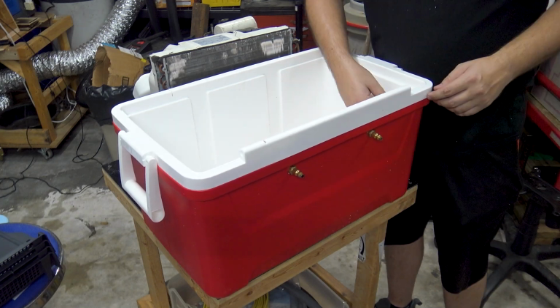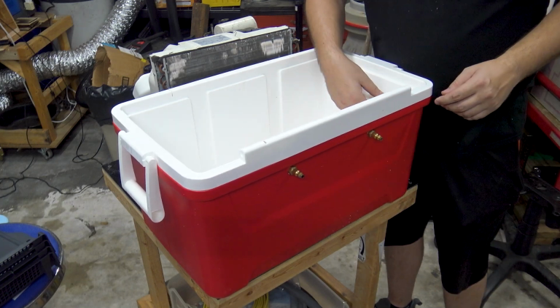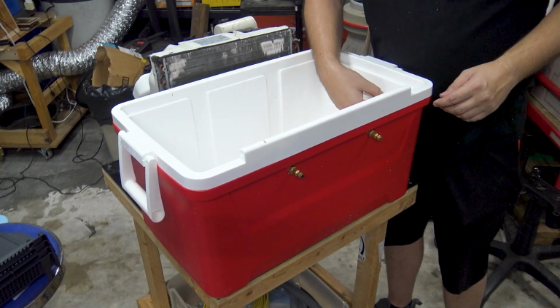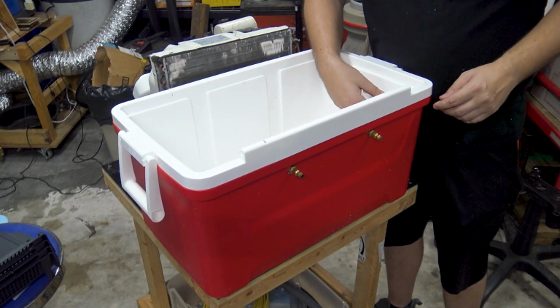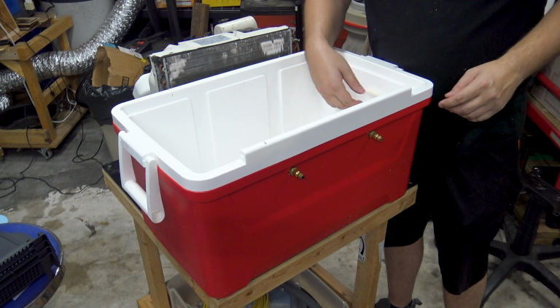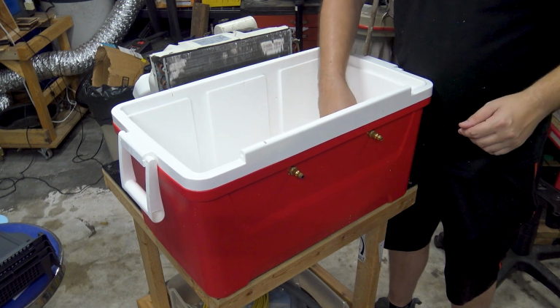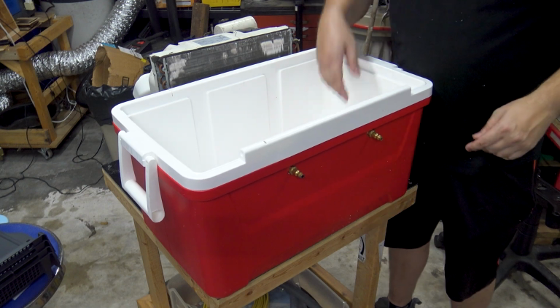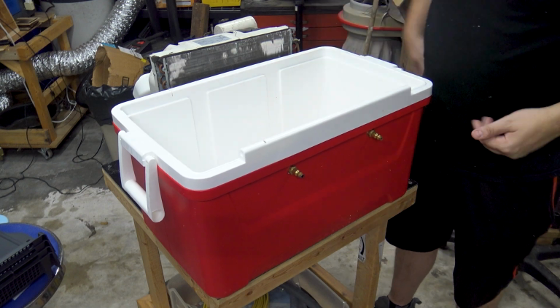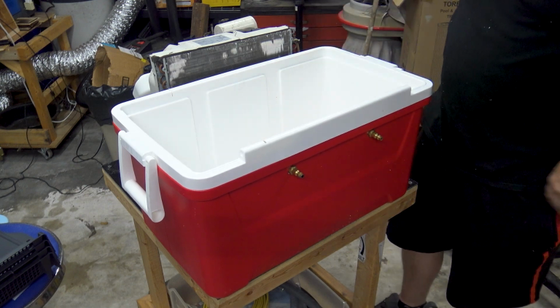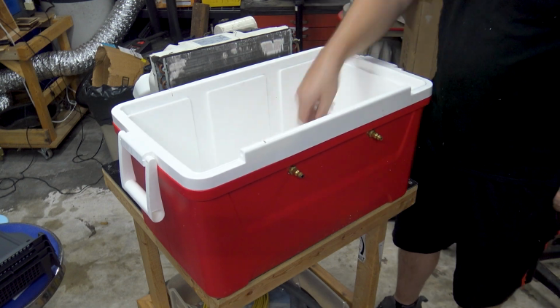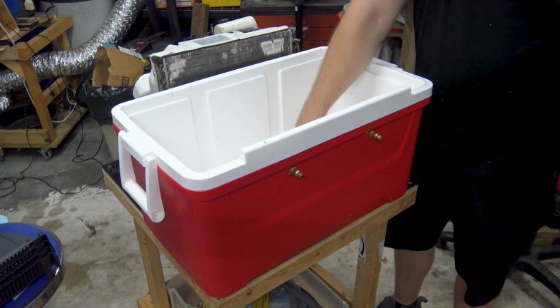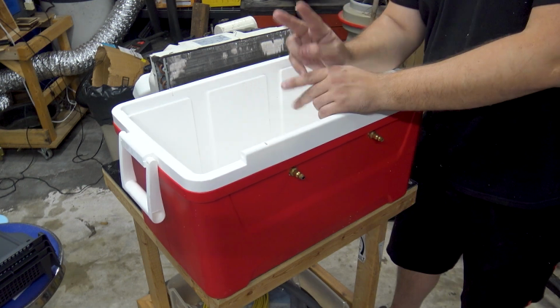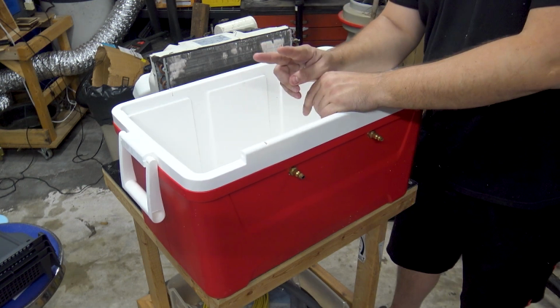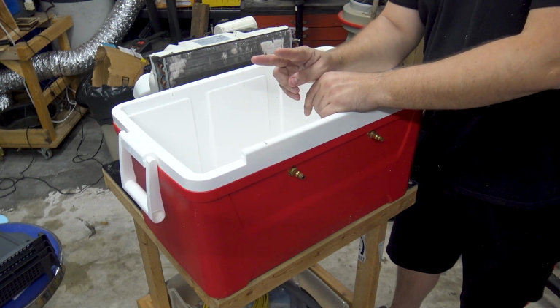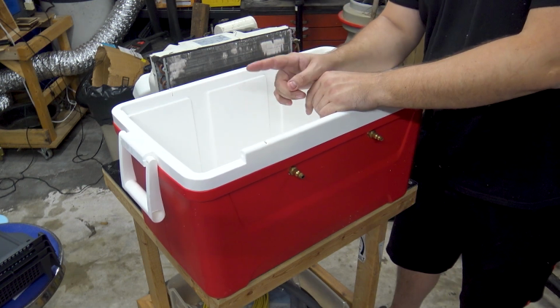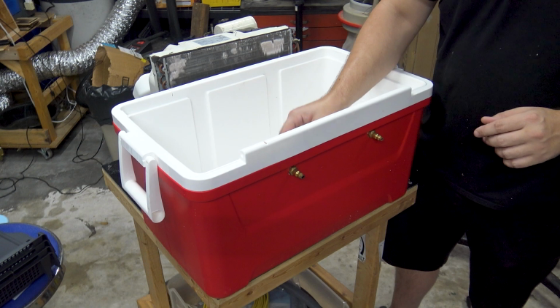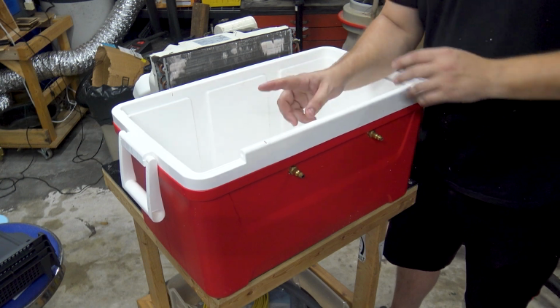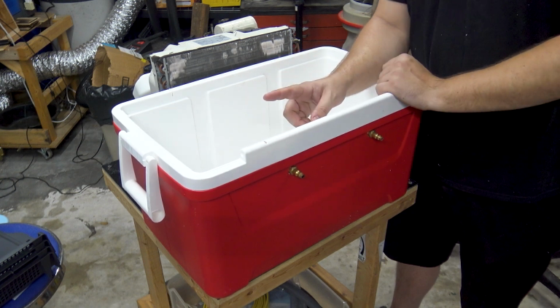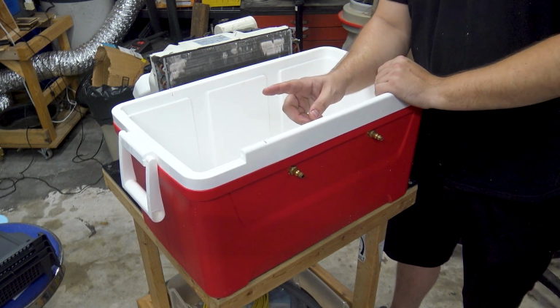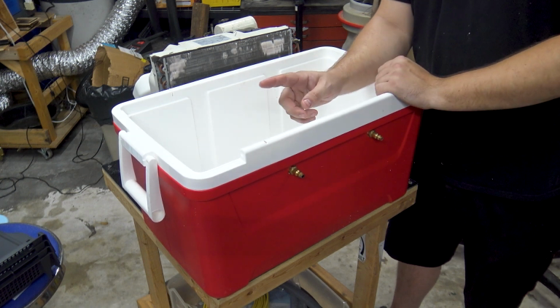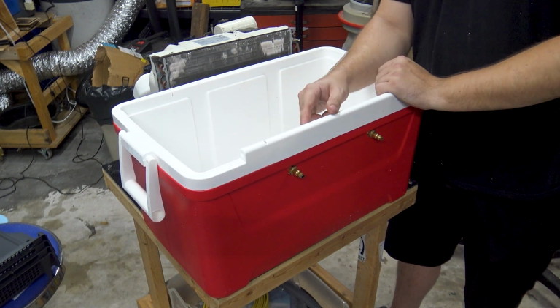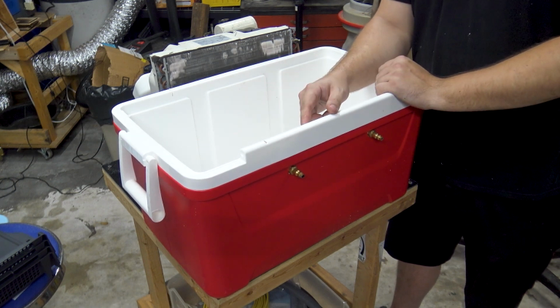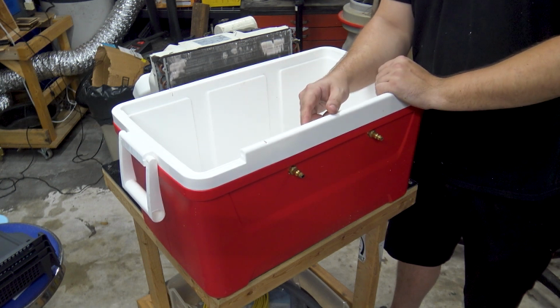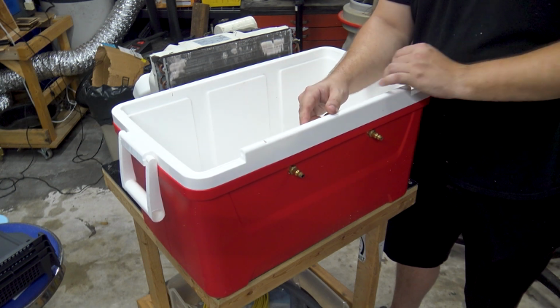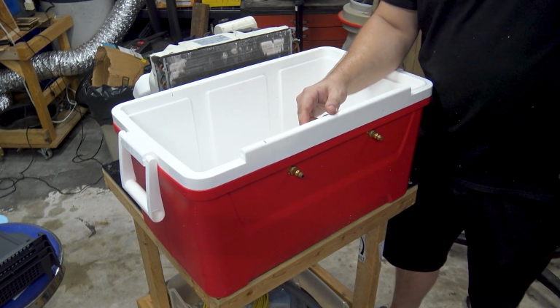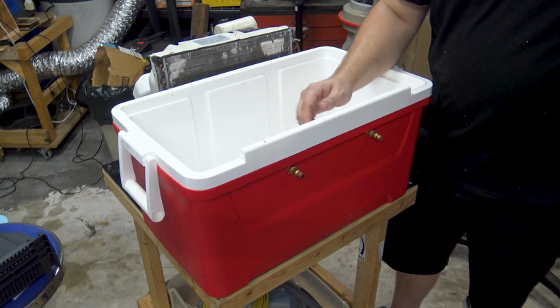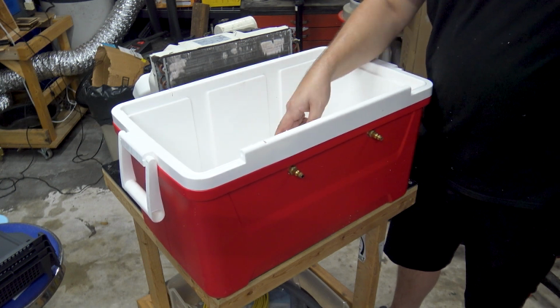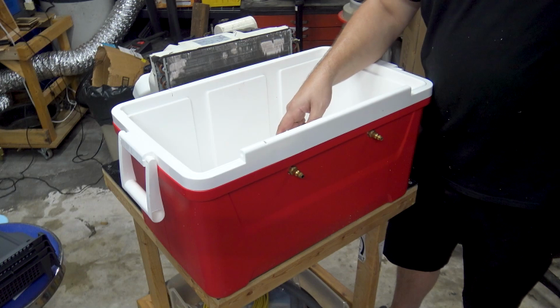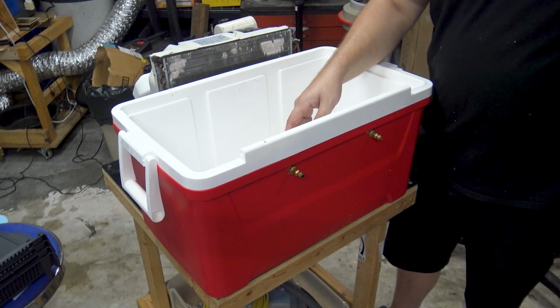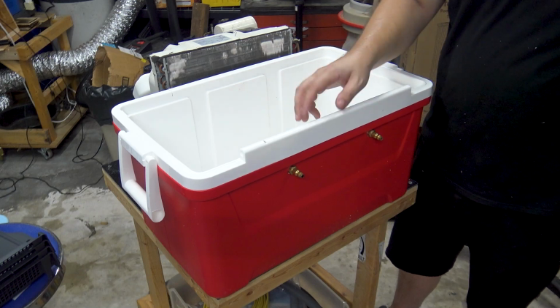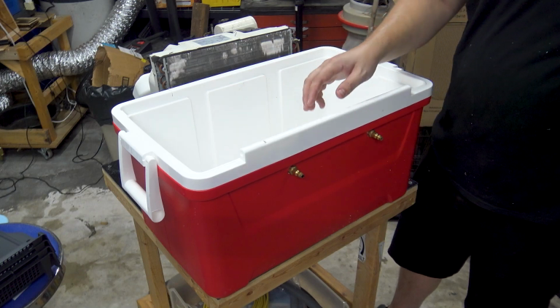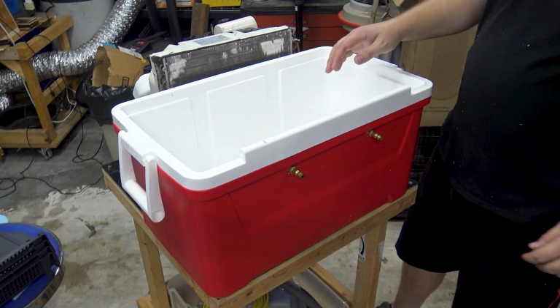I'll probably mount this one somehow — it stays on this side. Probably two temperature probes, maybe just one at the end of the day, and the power connection for the water pump. I'm going to figure out where I want to put that.